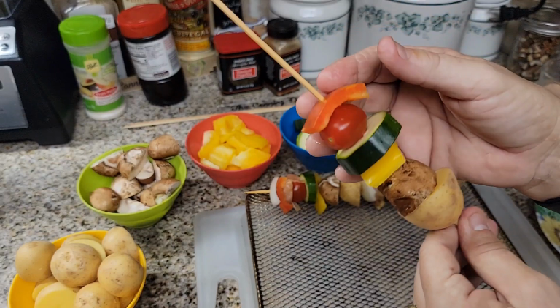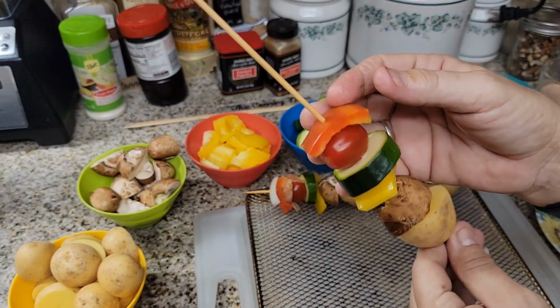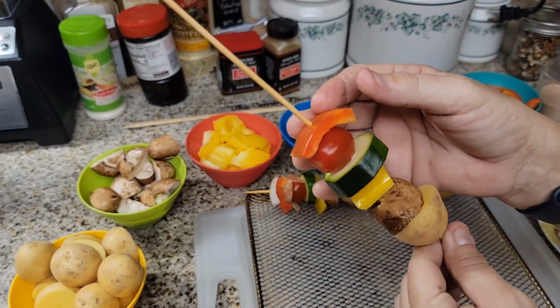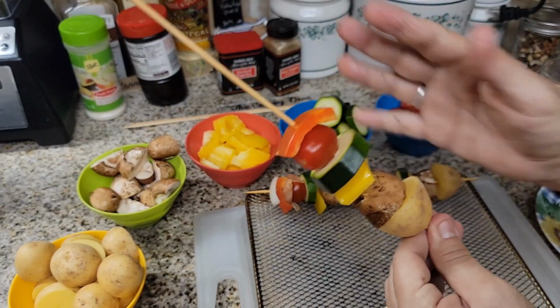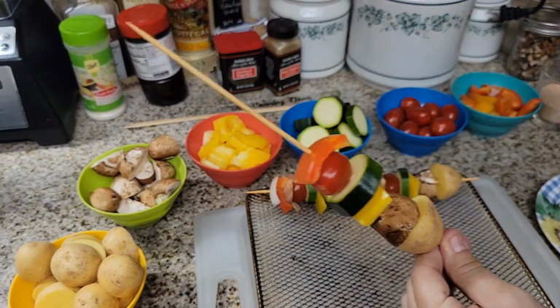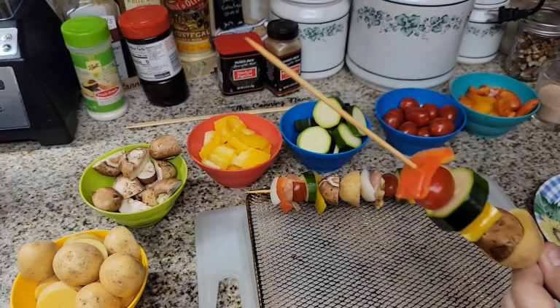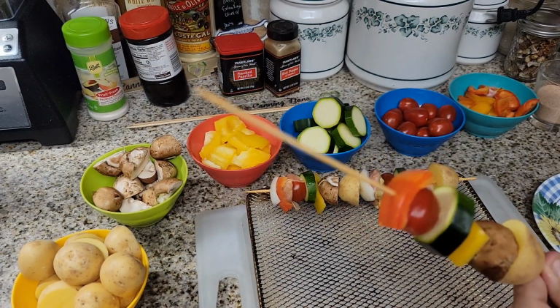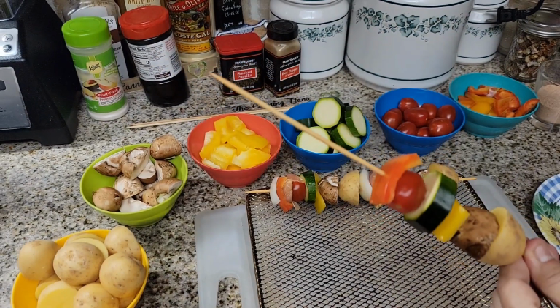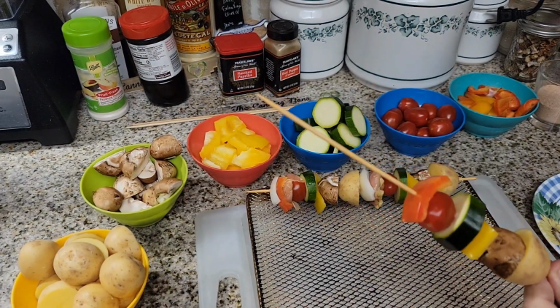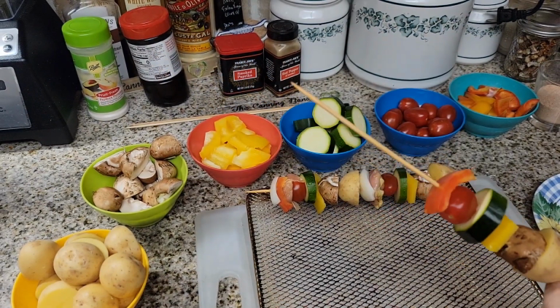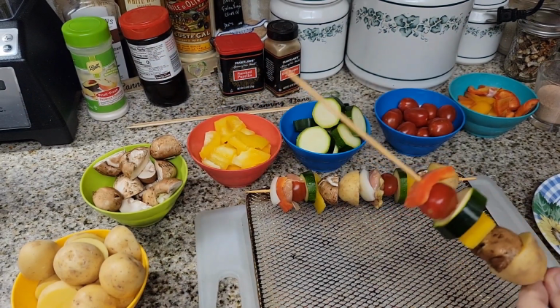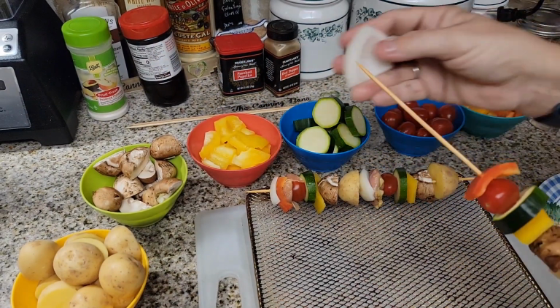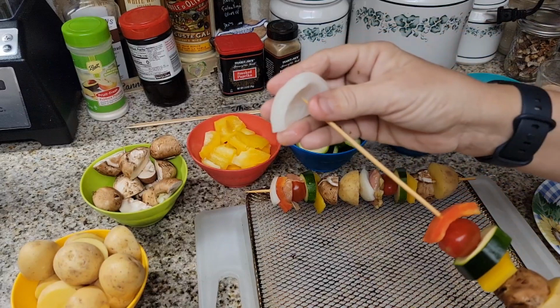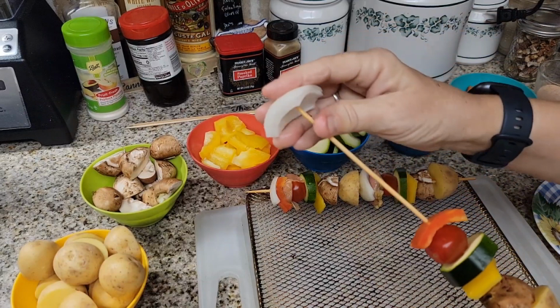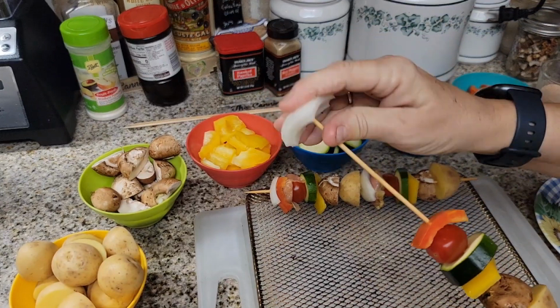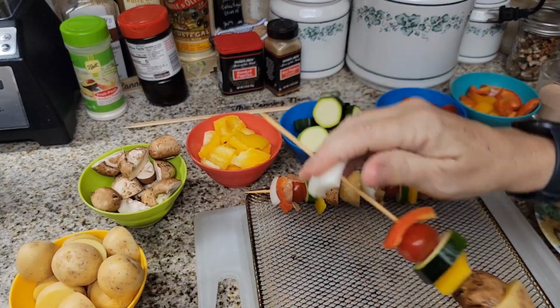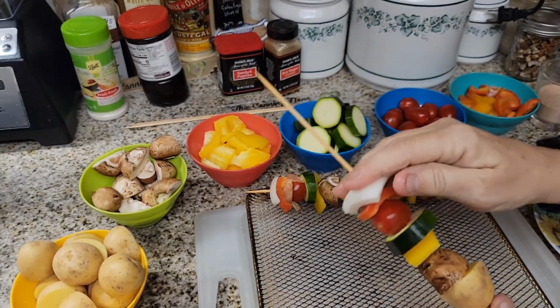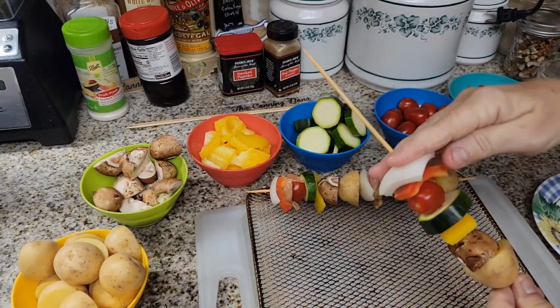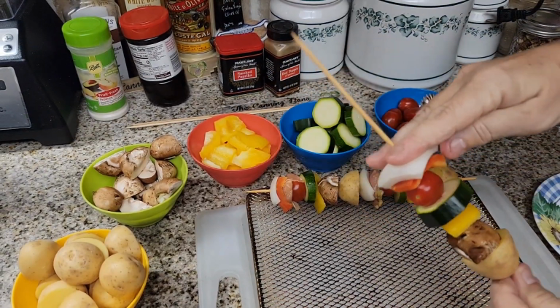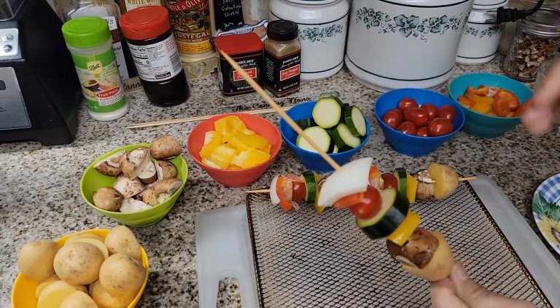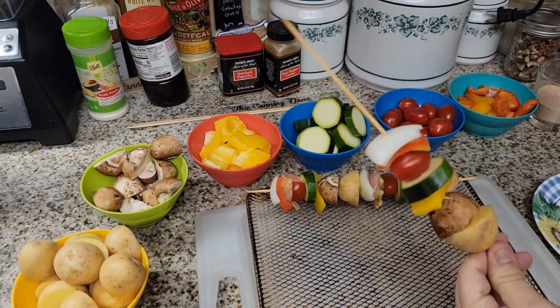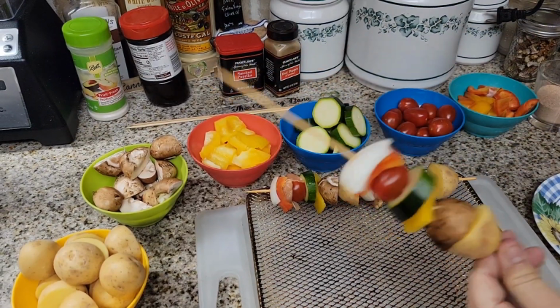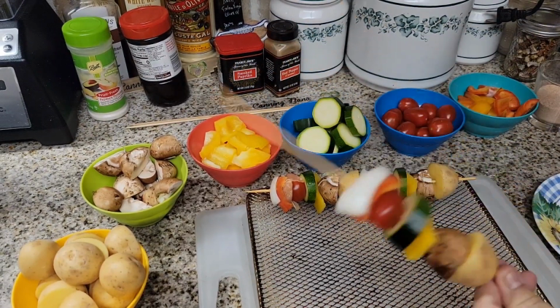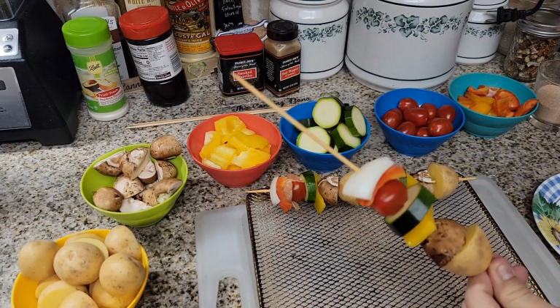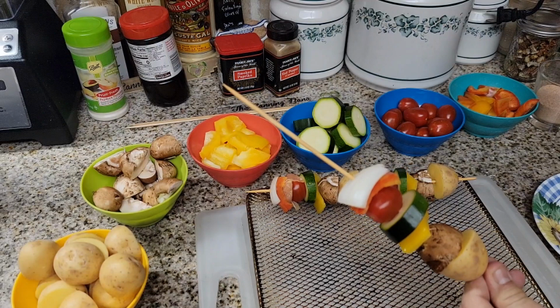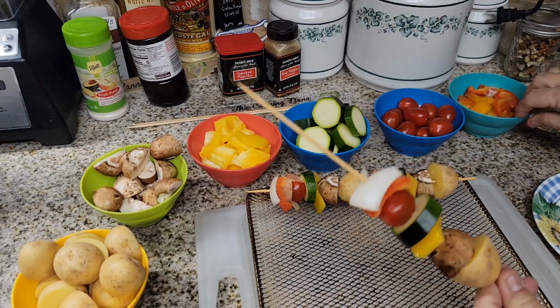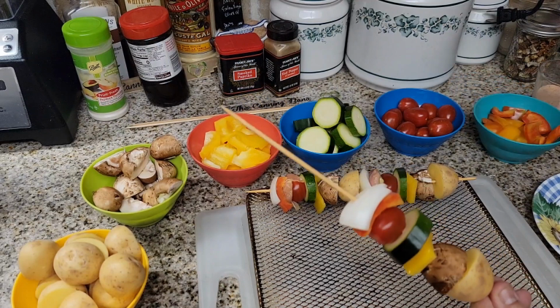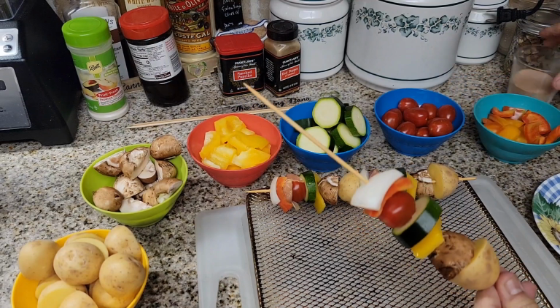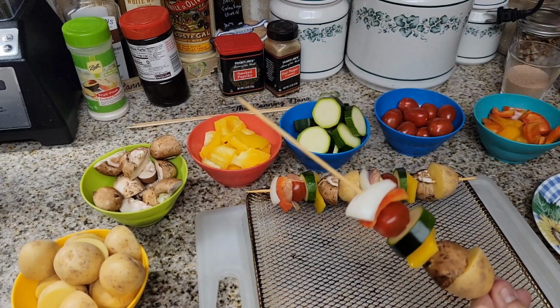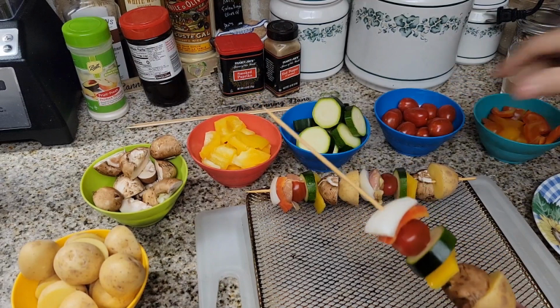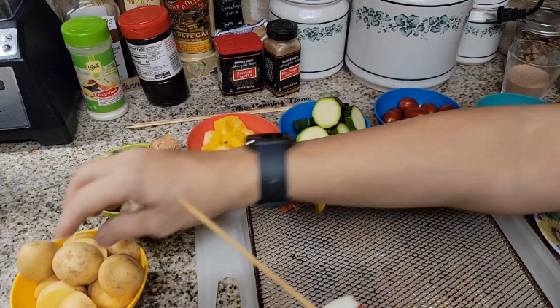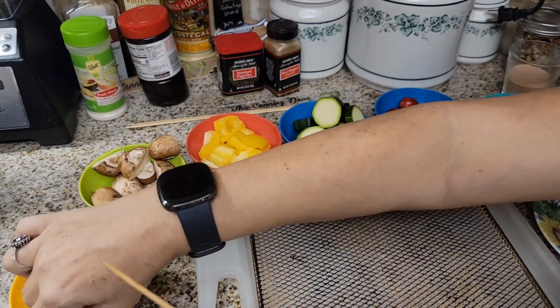These are so good — this is what I get at Disneyland when we go. It's one of the cheapest things there but it fills me up, so I get these all the time. There you go — one with no chicken on it.